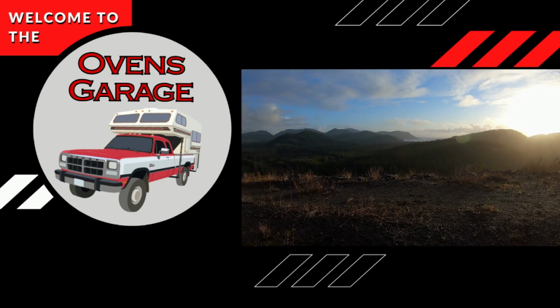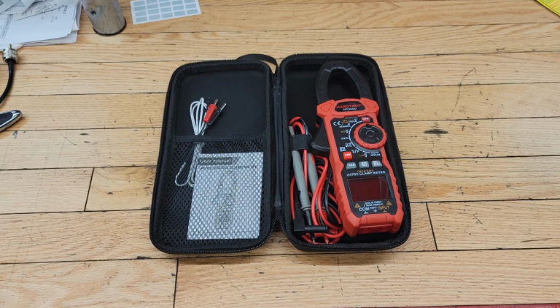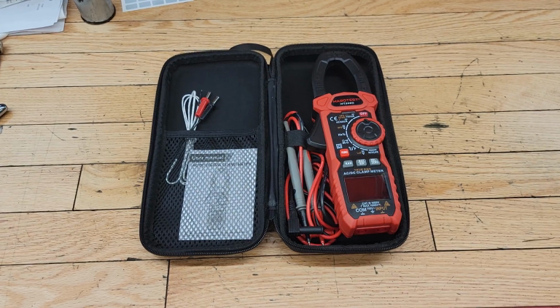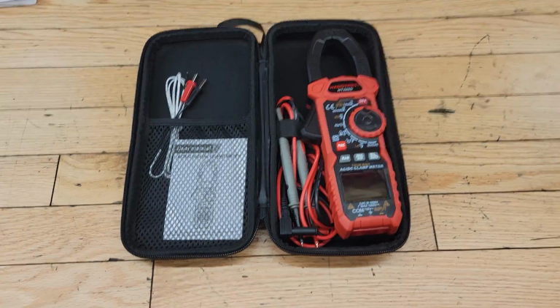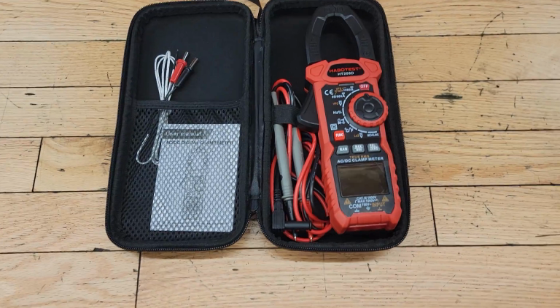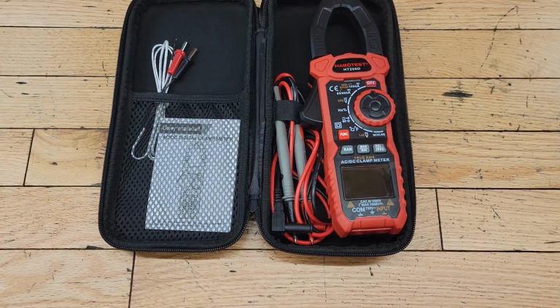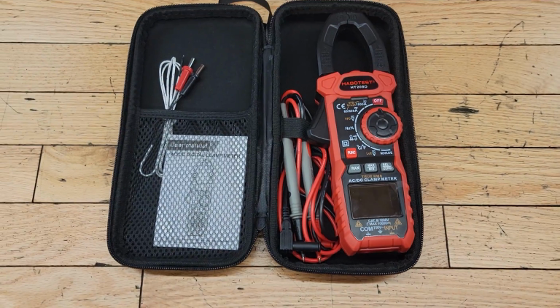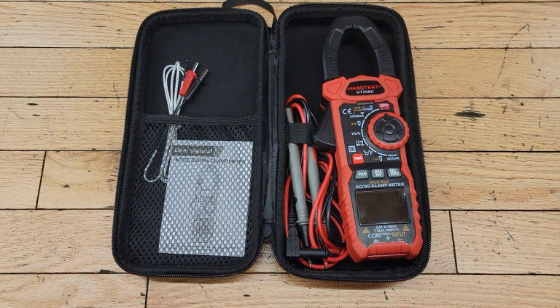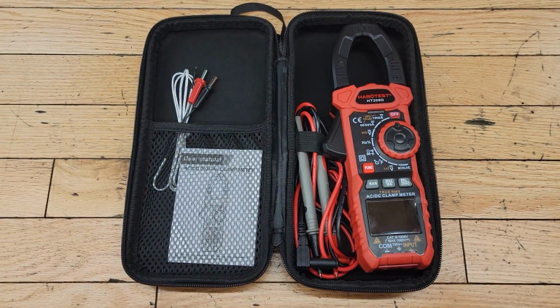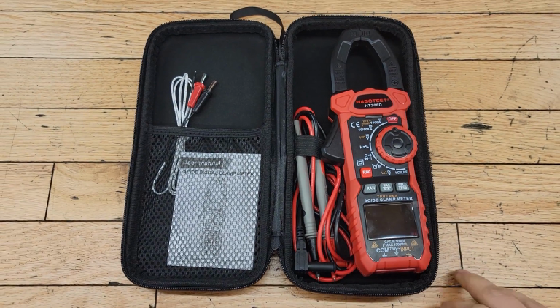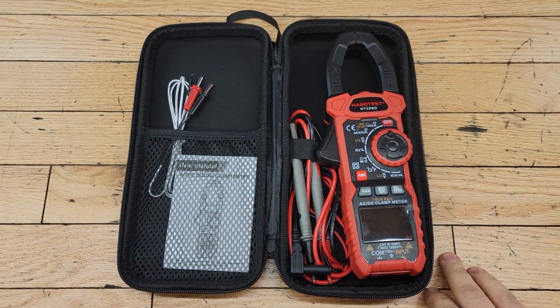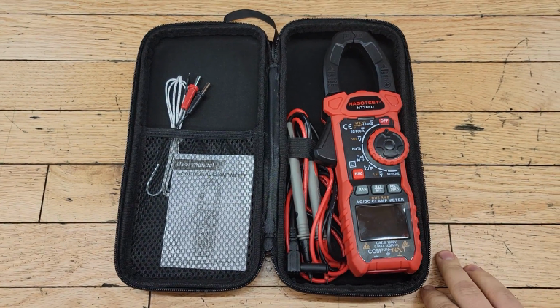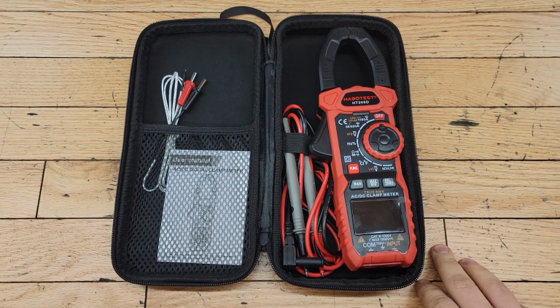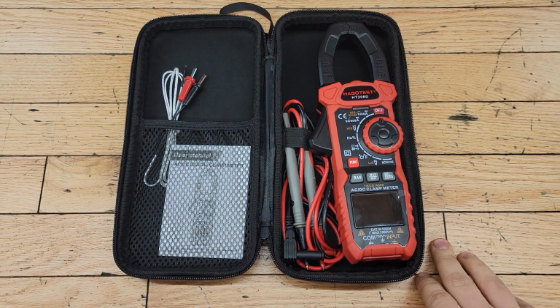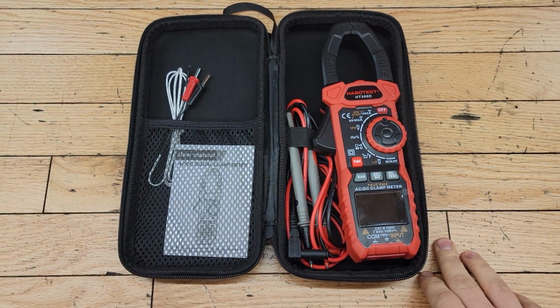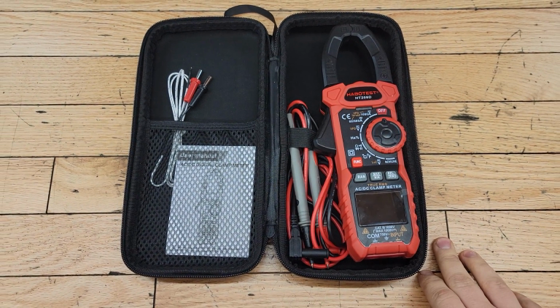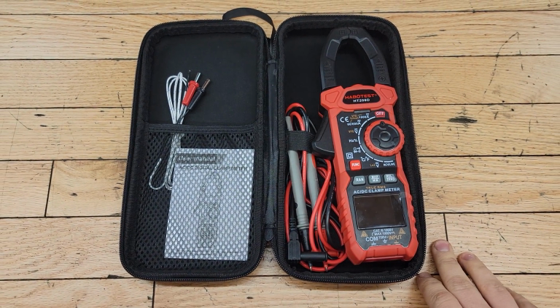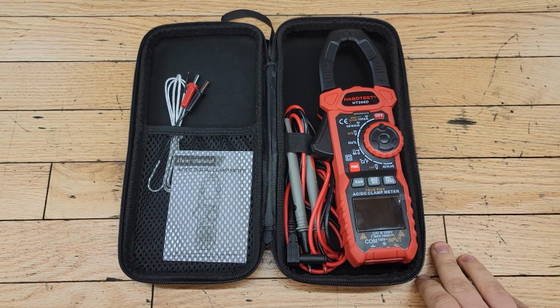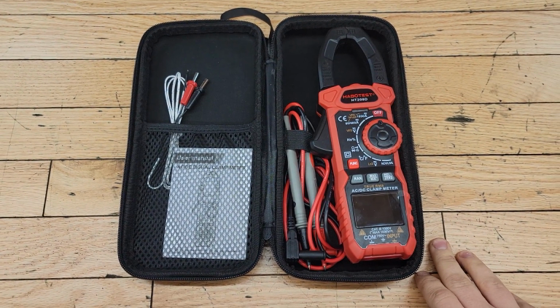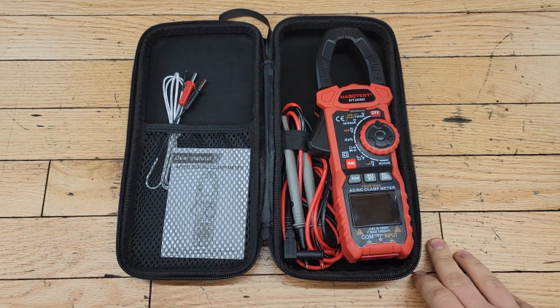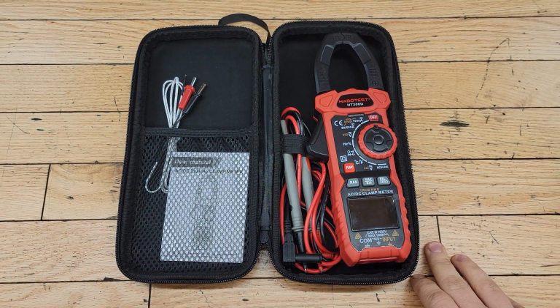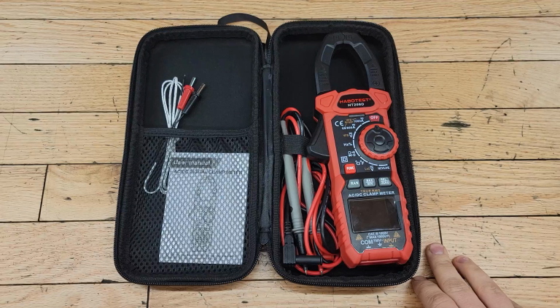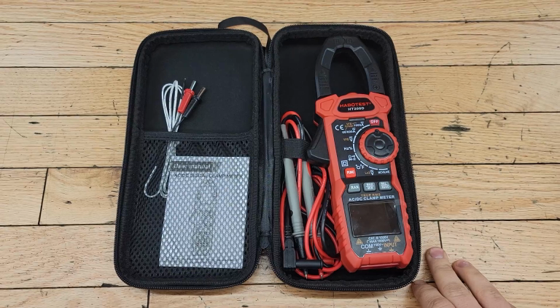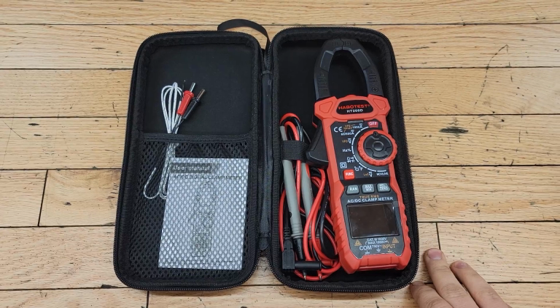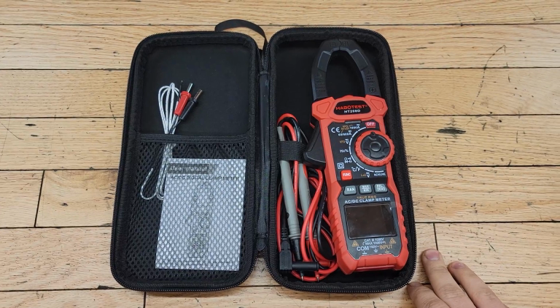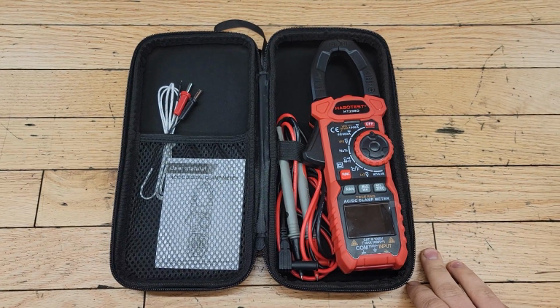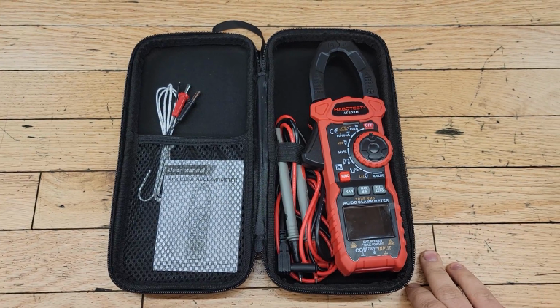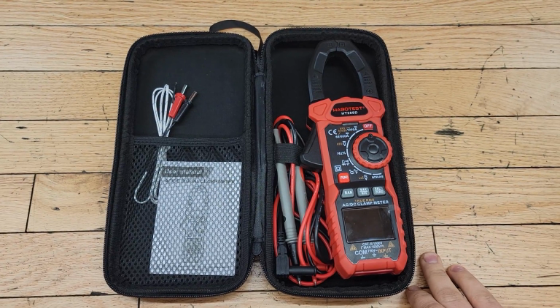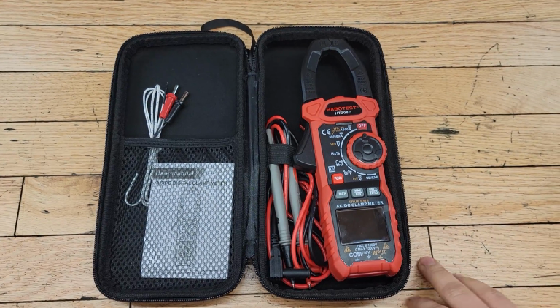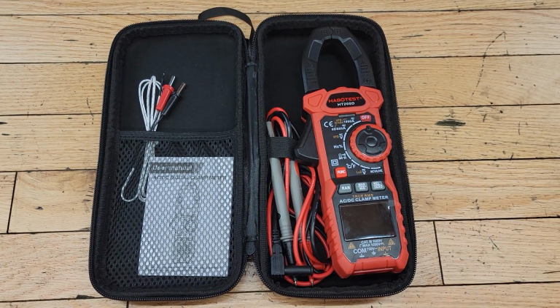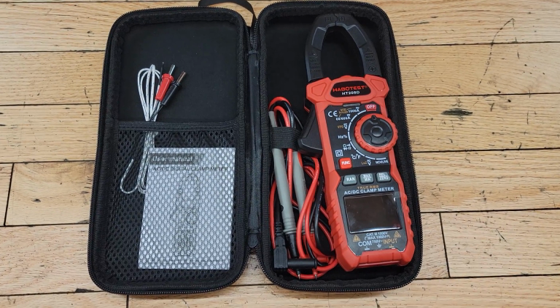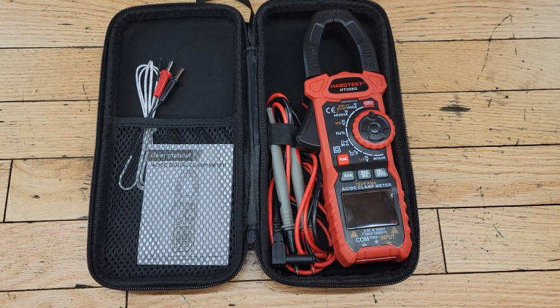All right, what's going on guys, welcome back to the Oven's Garage. Today I'm going to be doing a quick video showing you how much amperage the starter motor and the grid heaters draw on our old first gens.